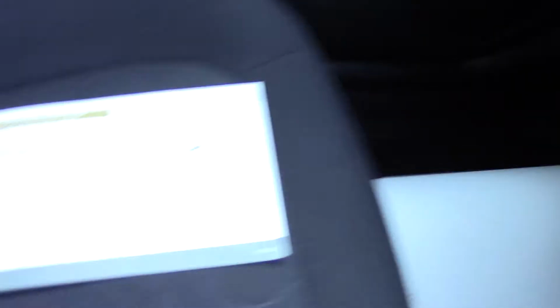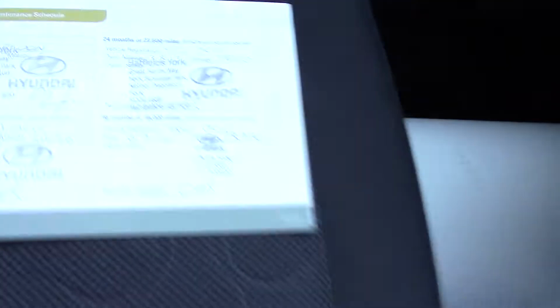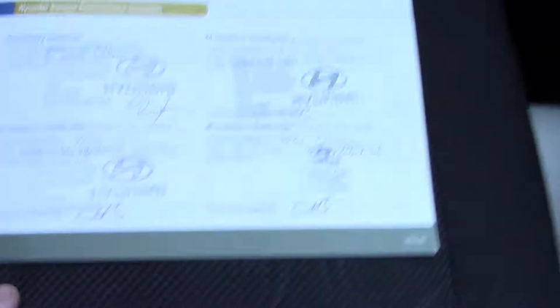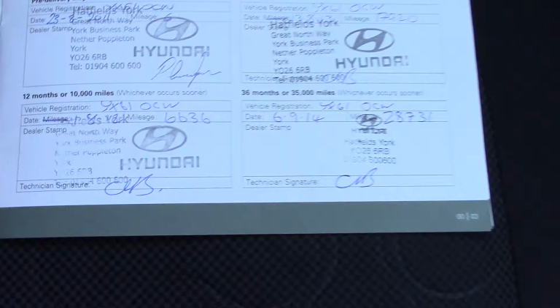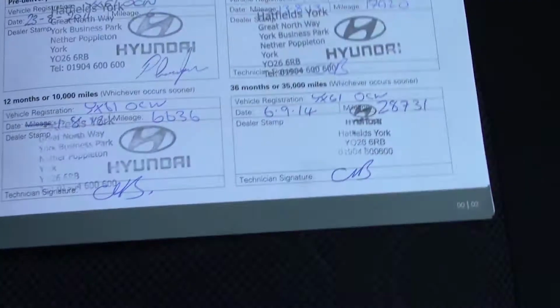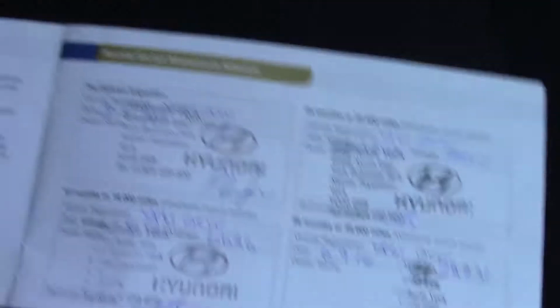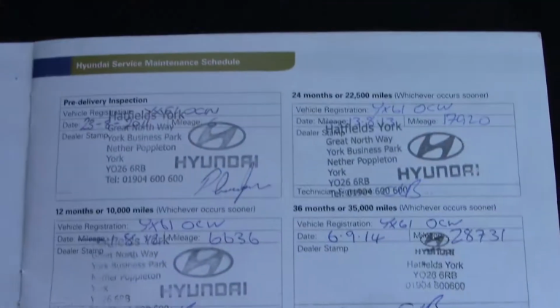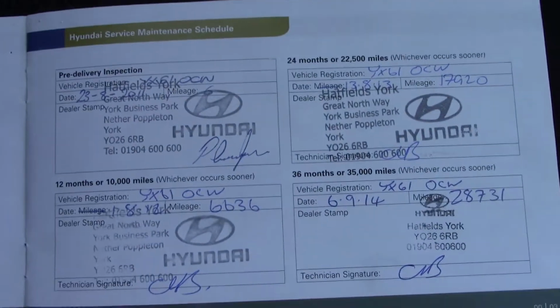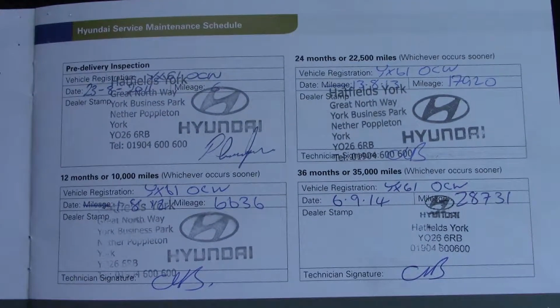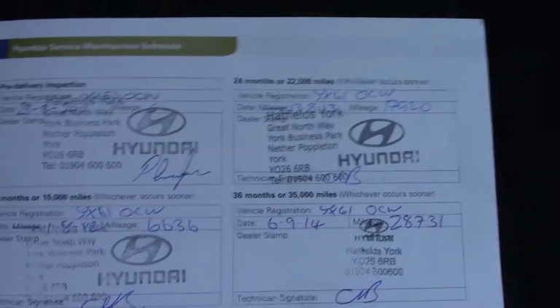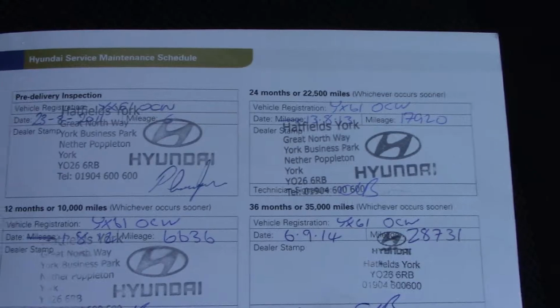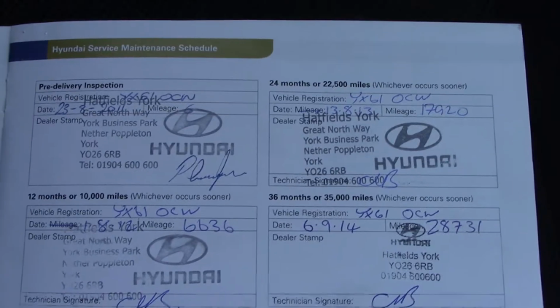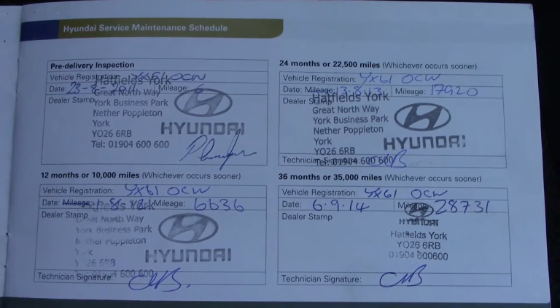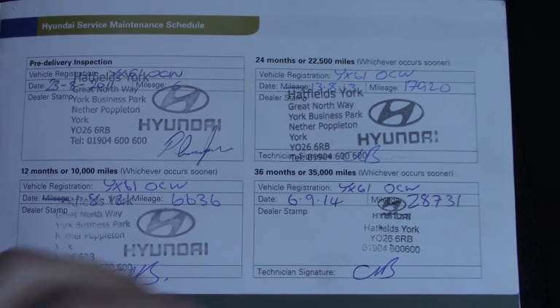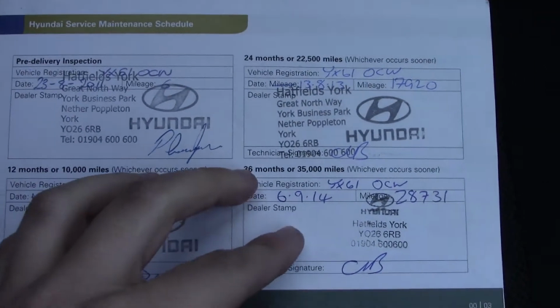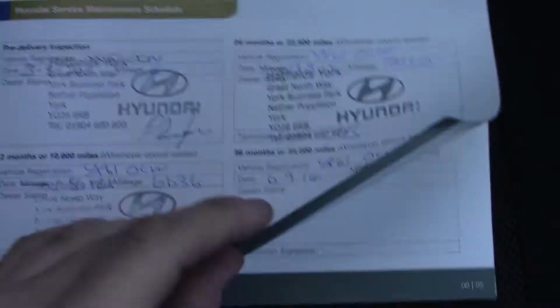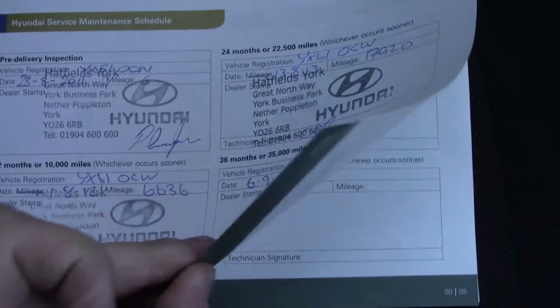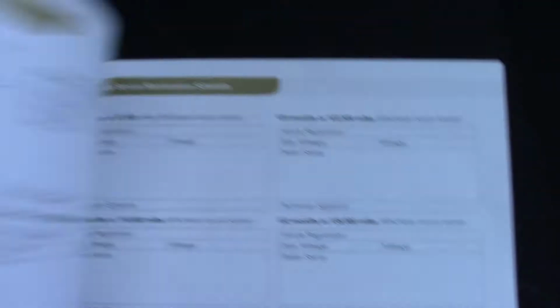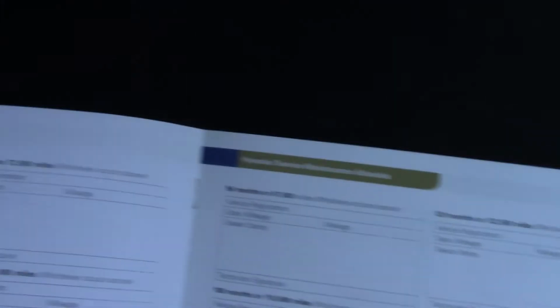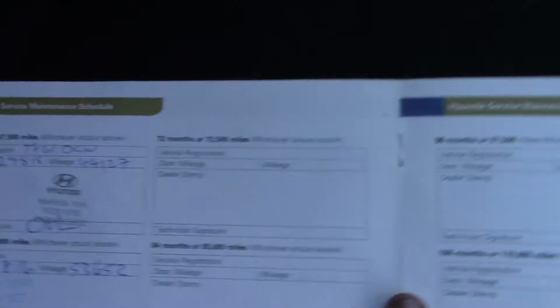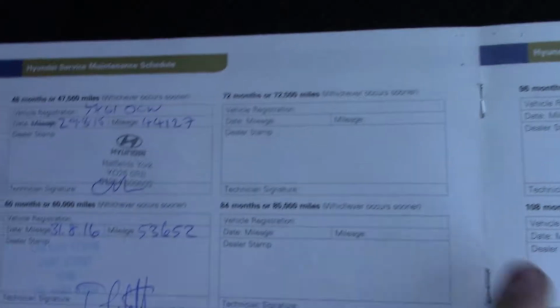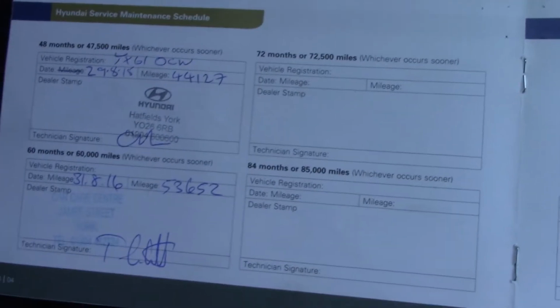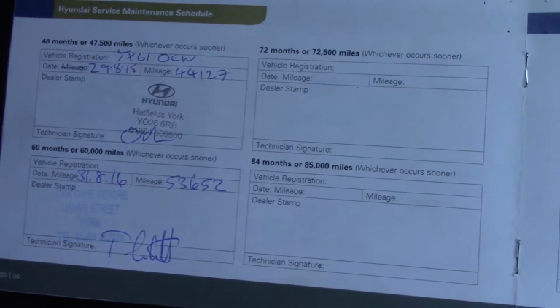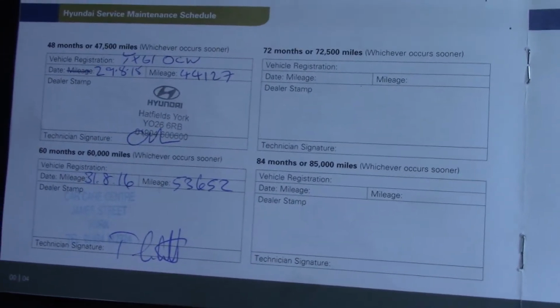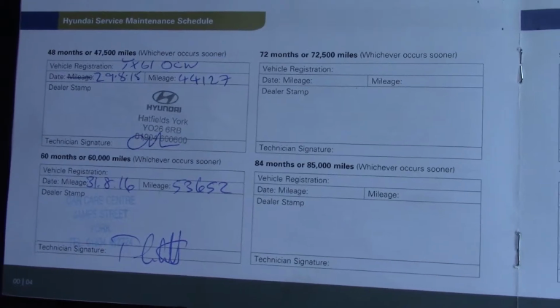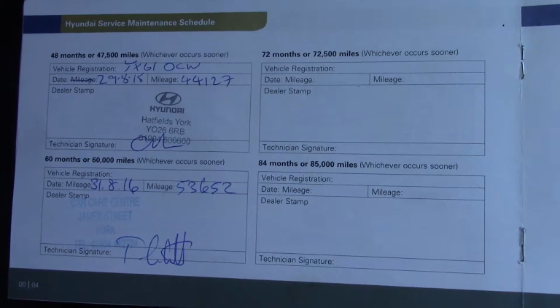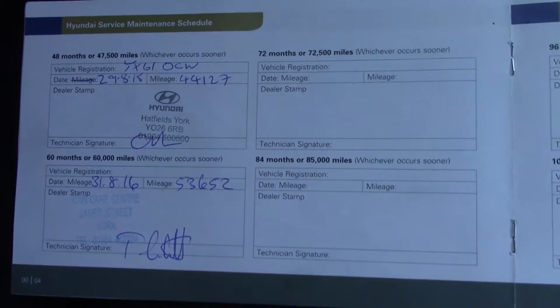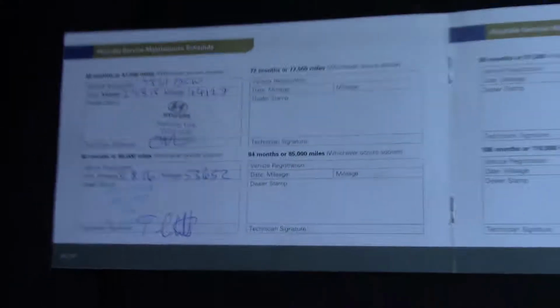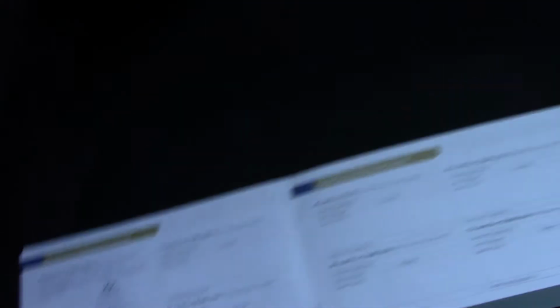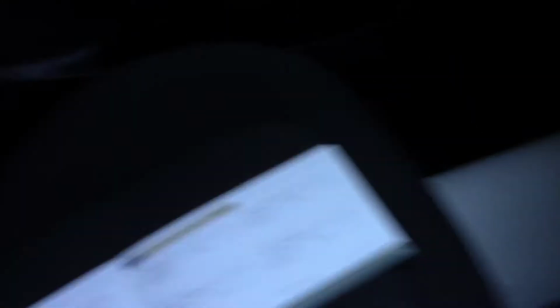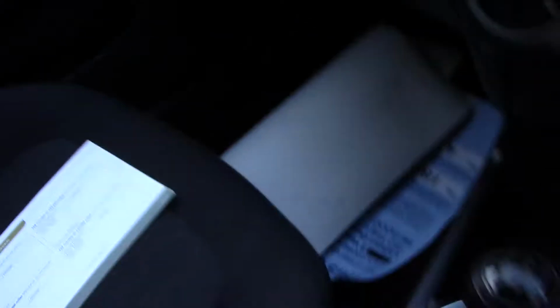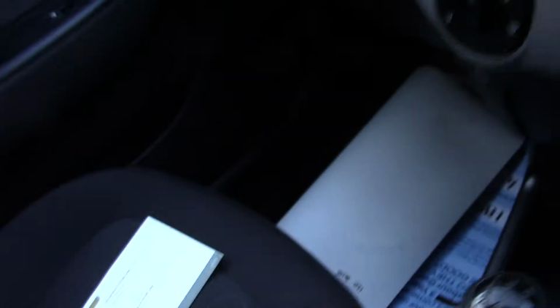Over here we've got the service history for the vehicle. And like all of our vehicles, this one comes fully HPI prepared.